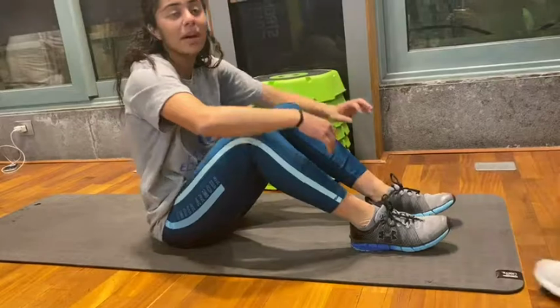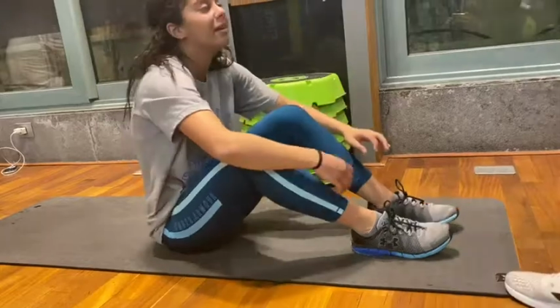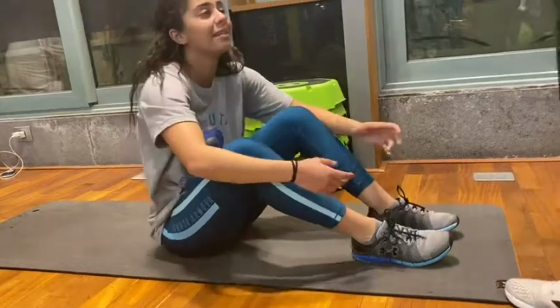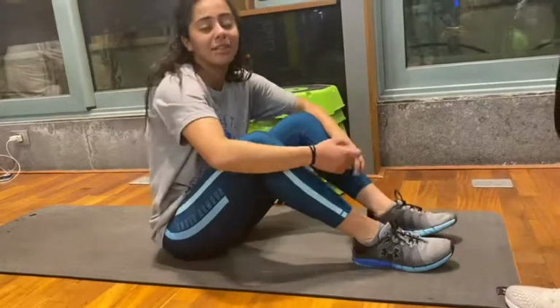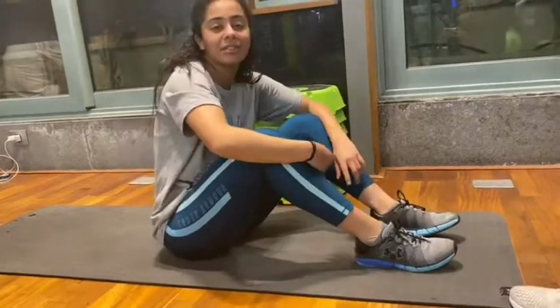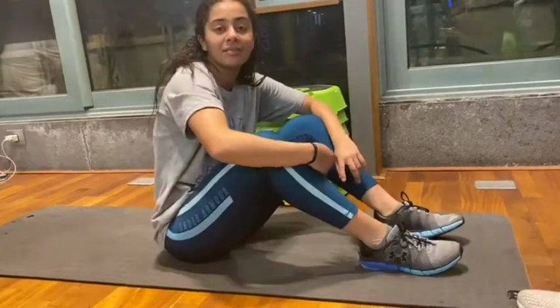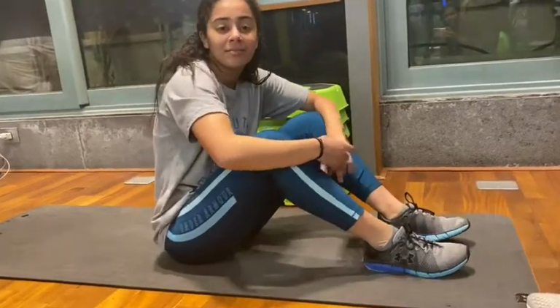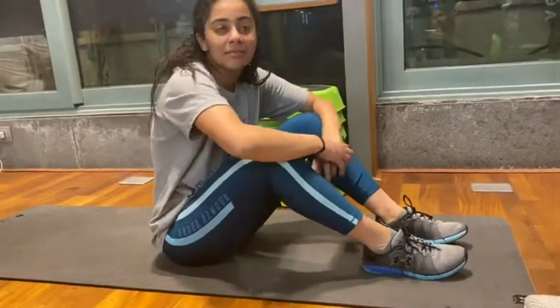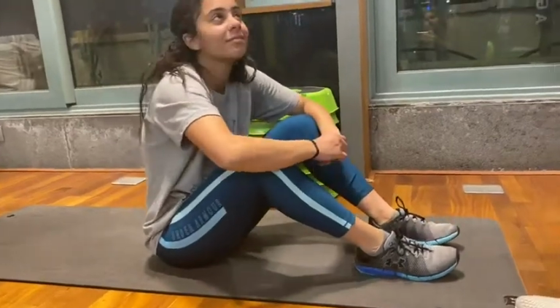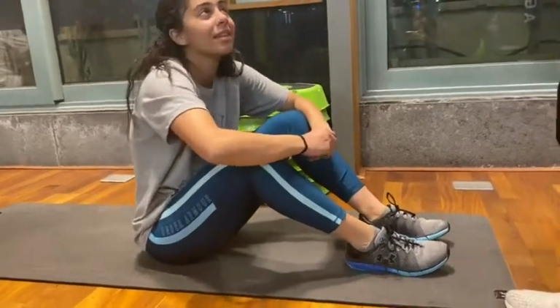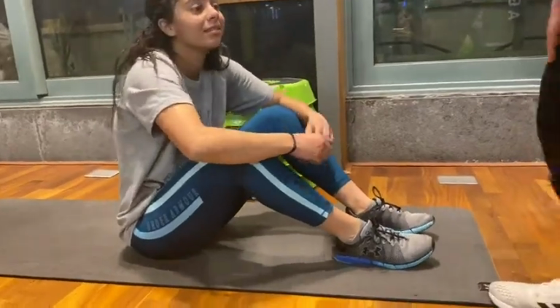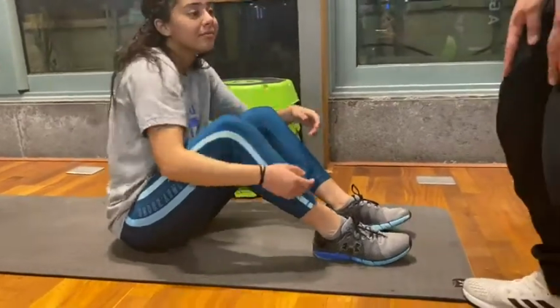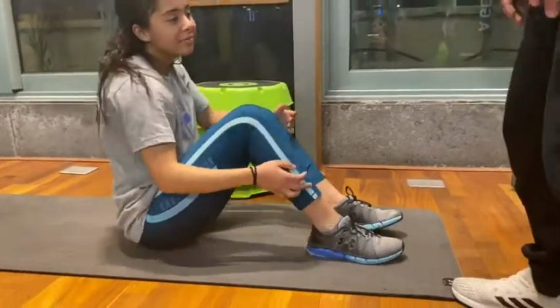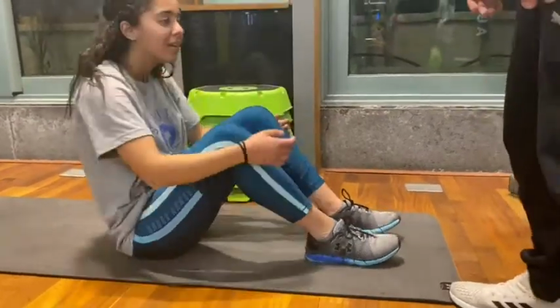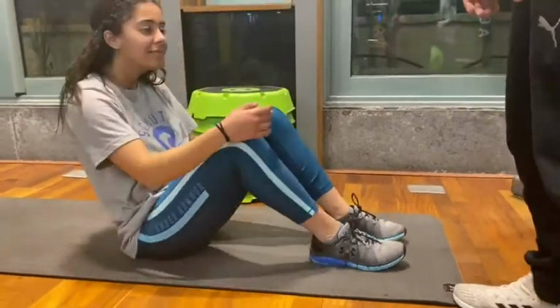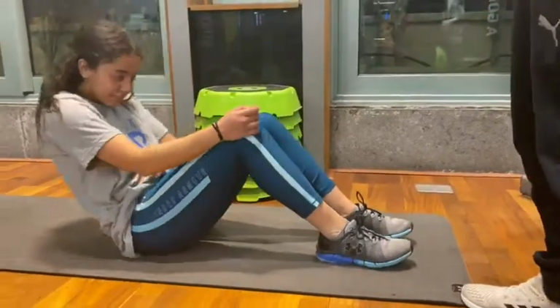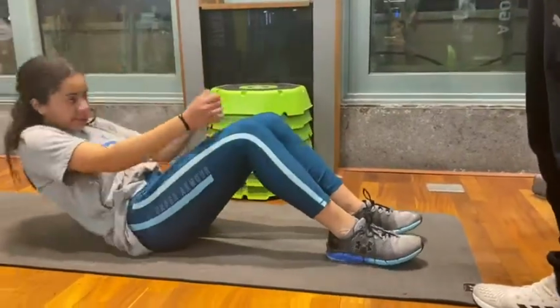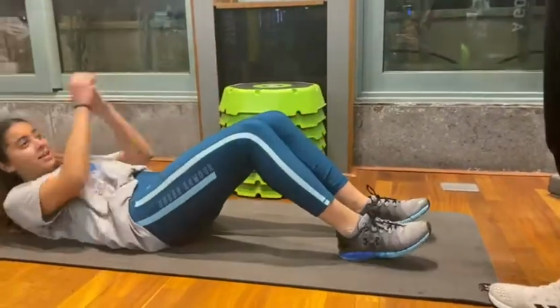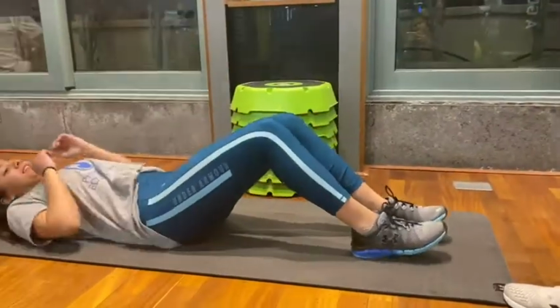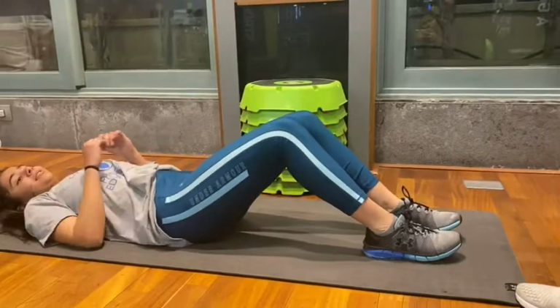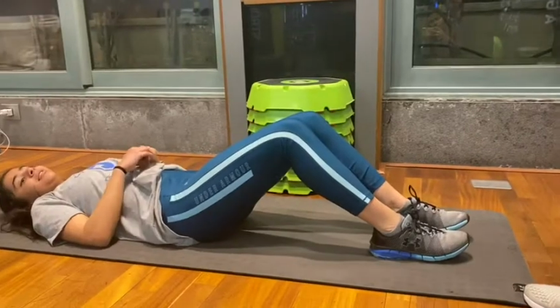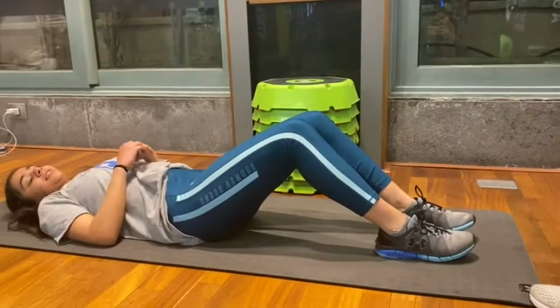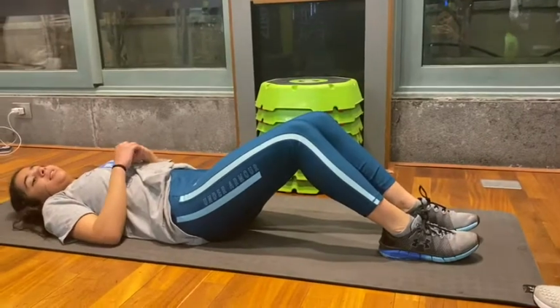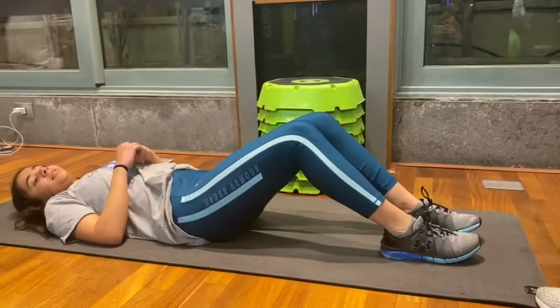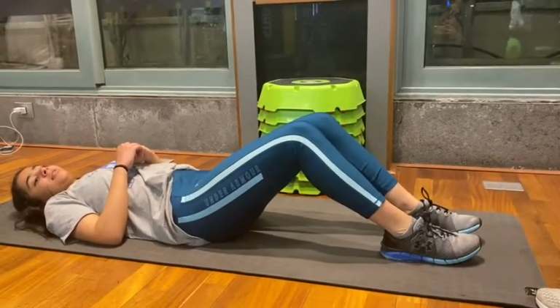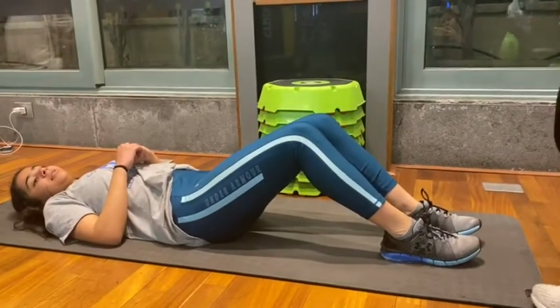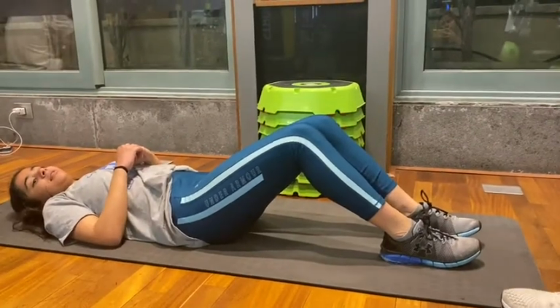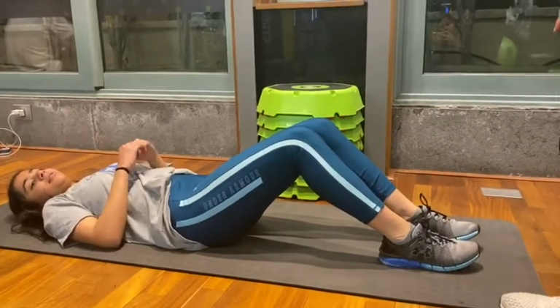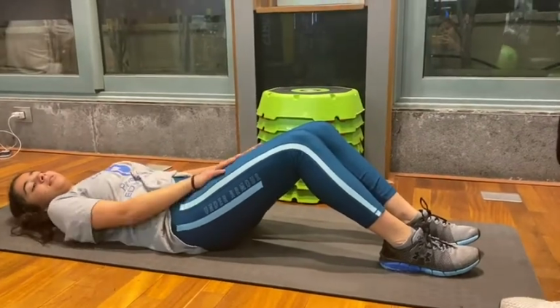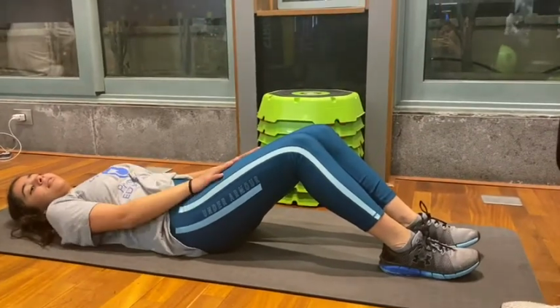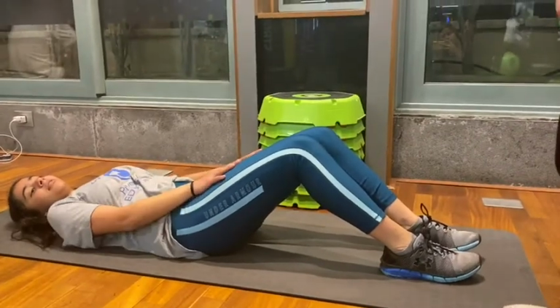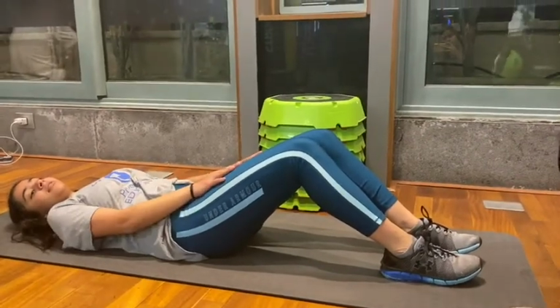You need to lie down on a flat surface. Draw your legs in, bending your knees to a 90 degree angle. Place your hands by your ears or straighten them in front of you.